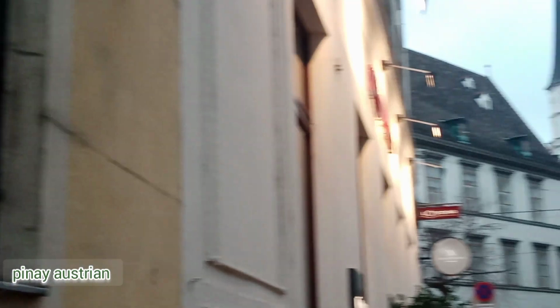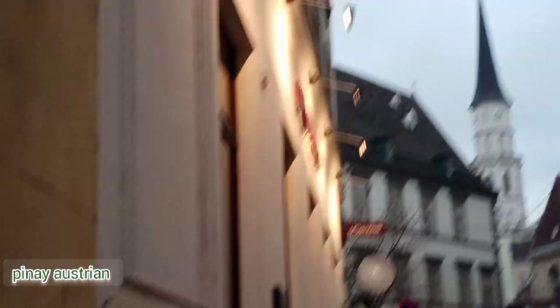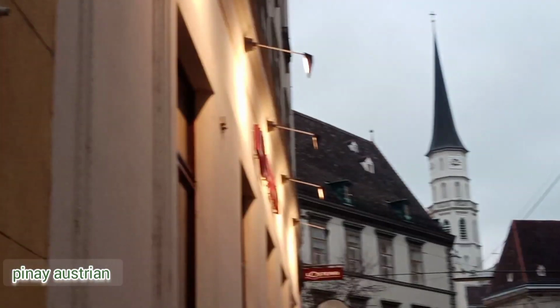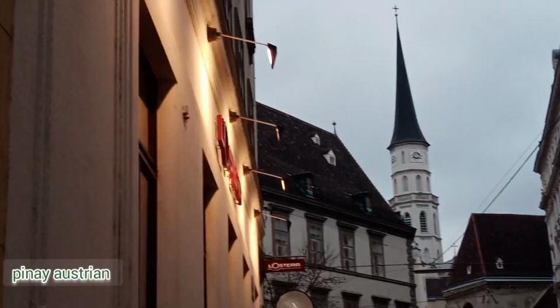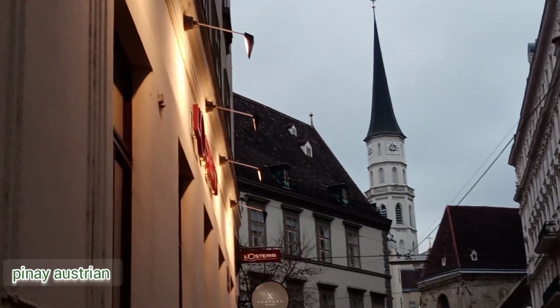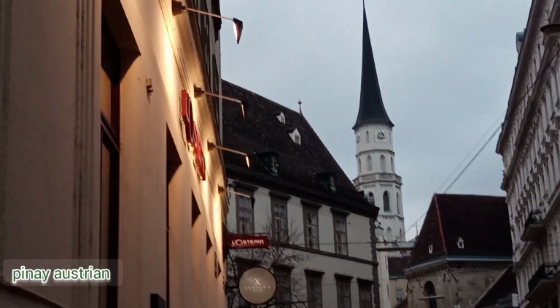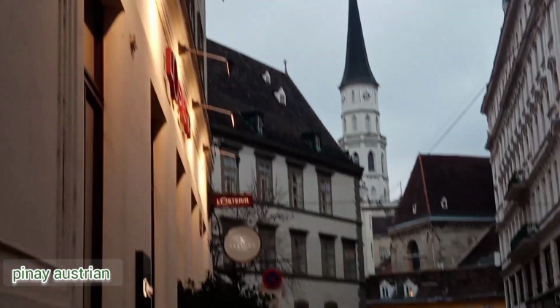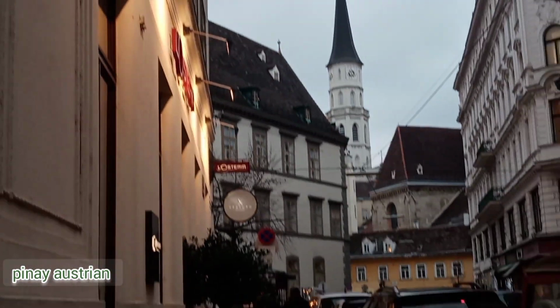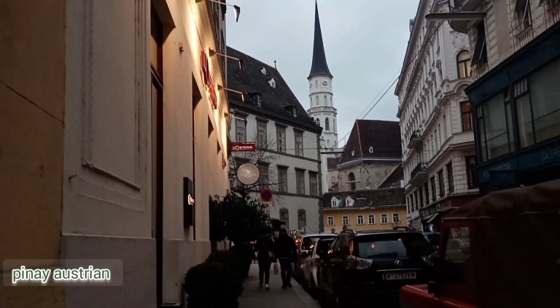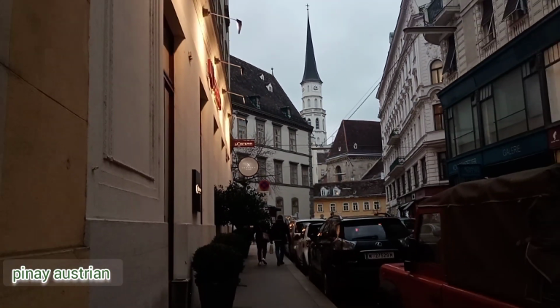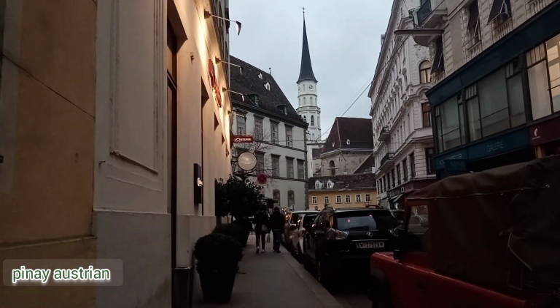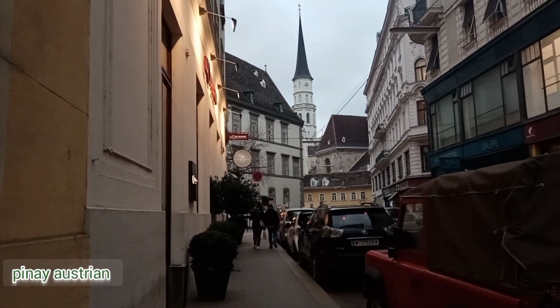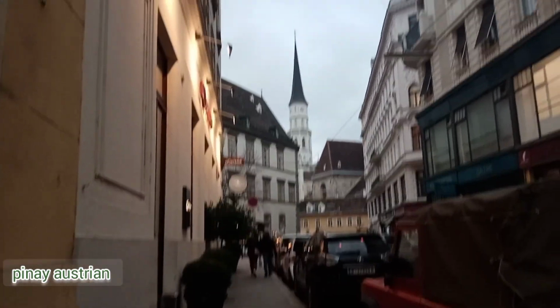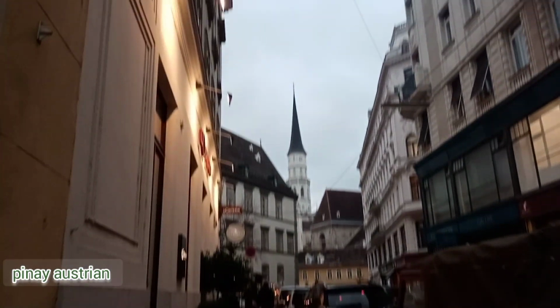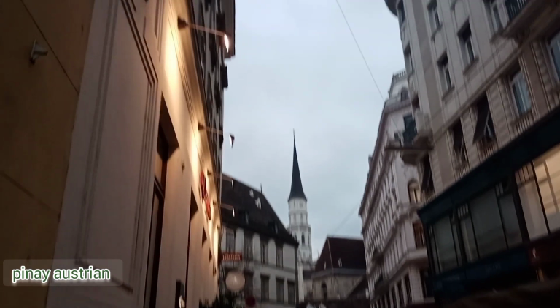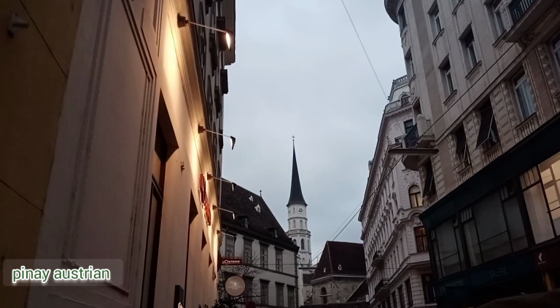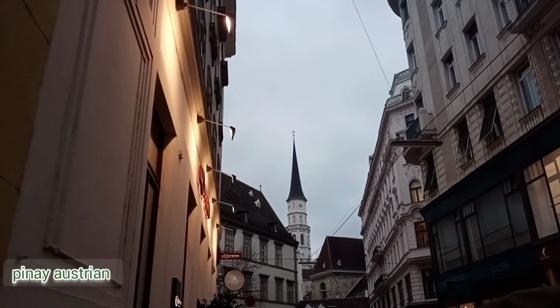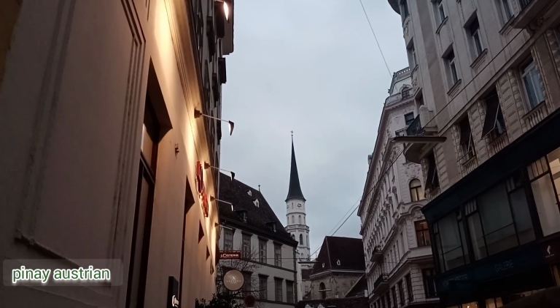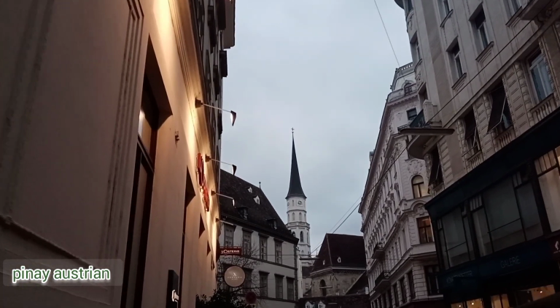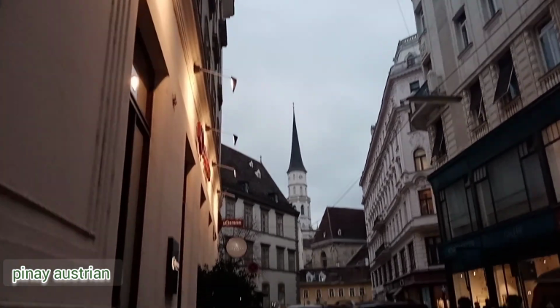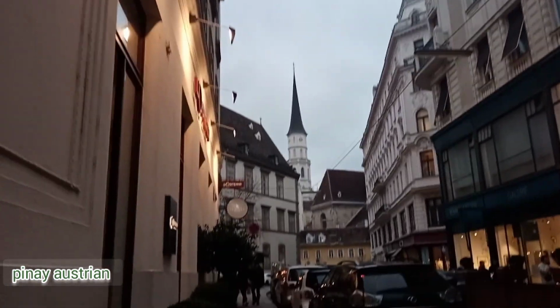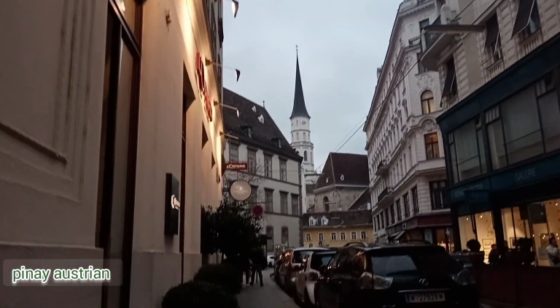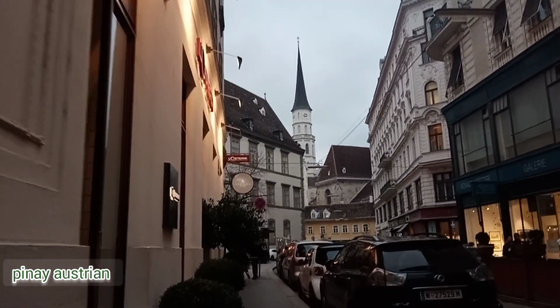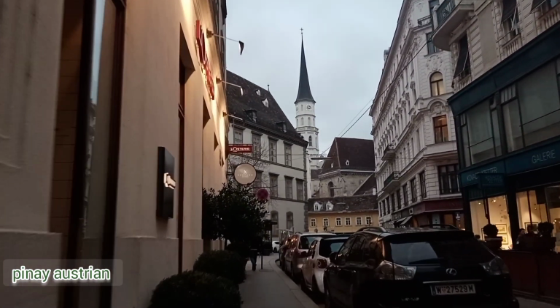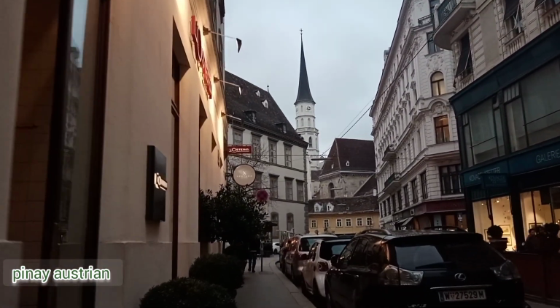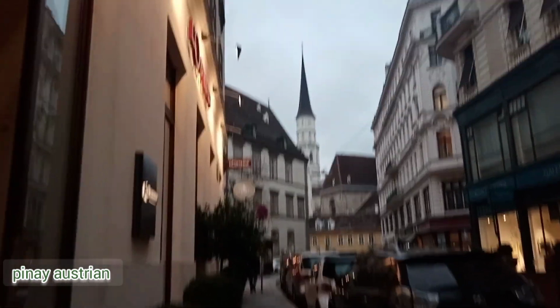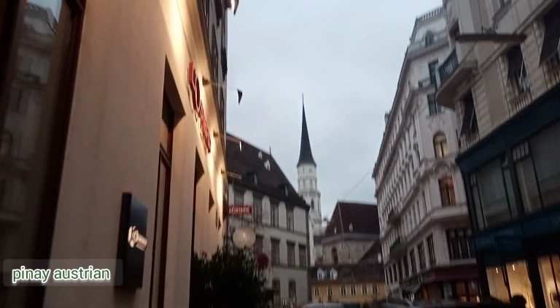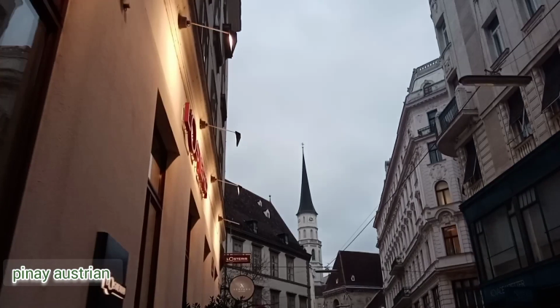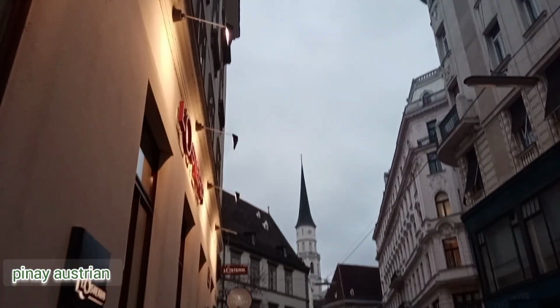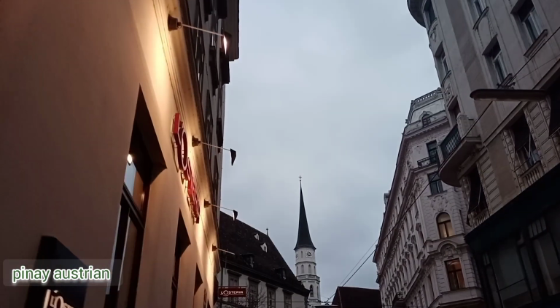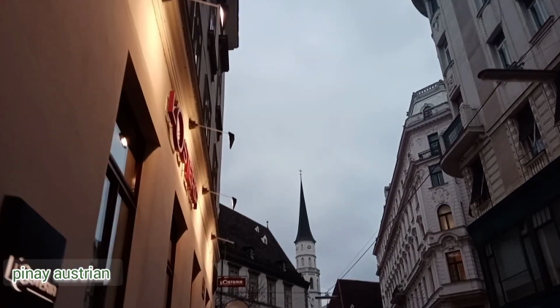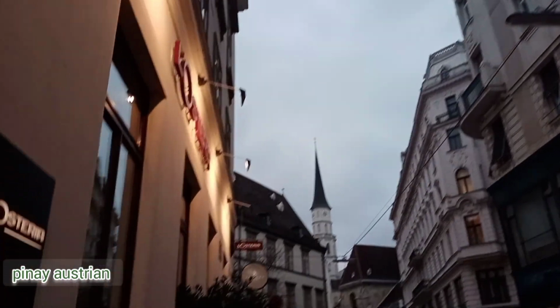Hi guys, honestly, I don't get tired of roaming around Vienna's 1st District. No wonder, because I truly adore Vienna's charm.